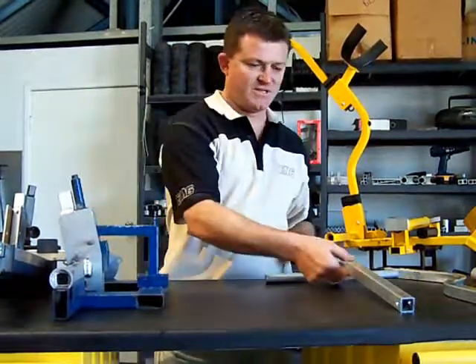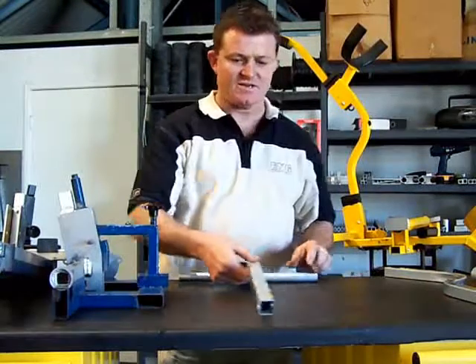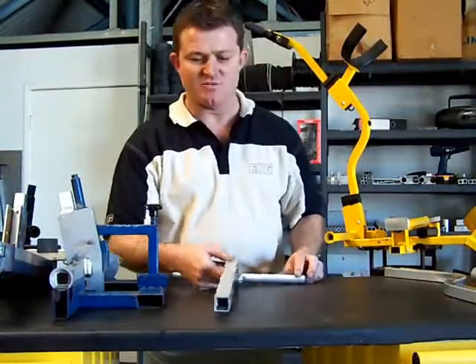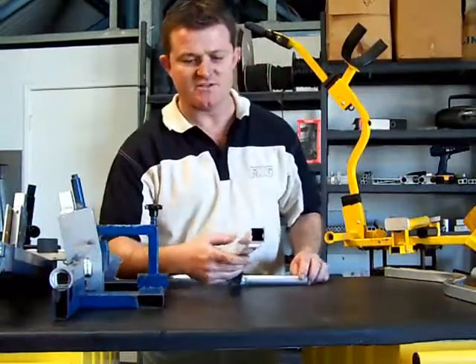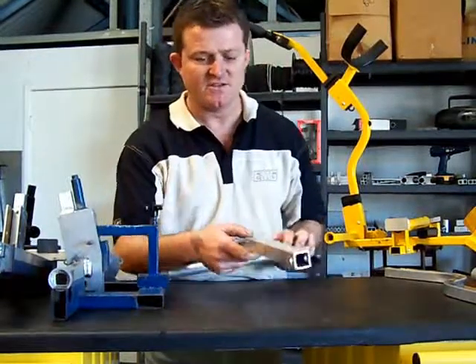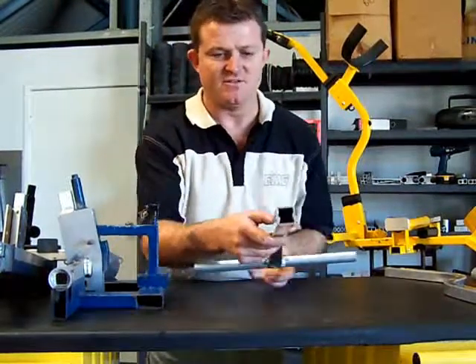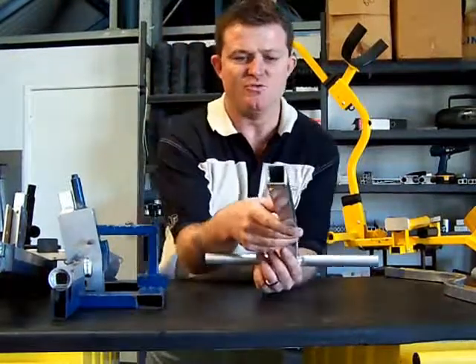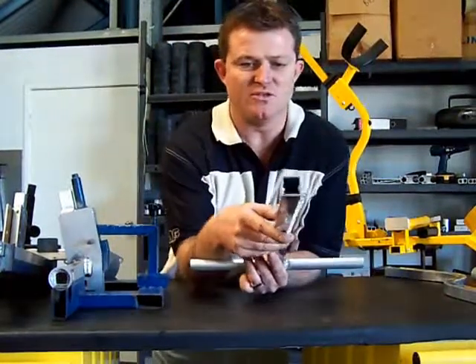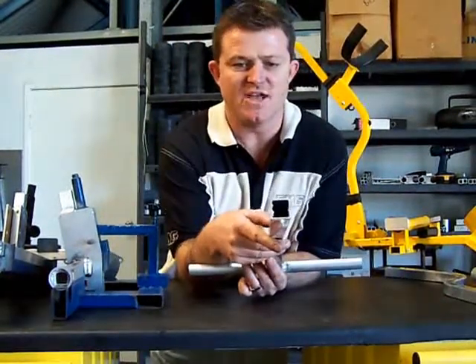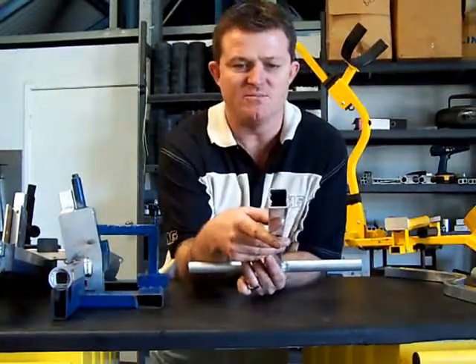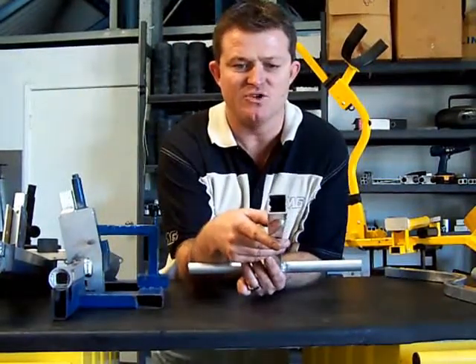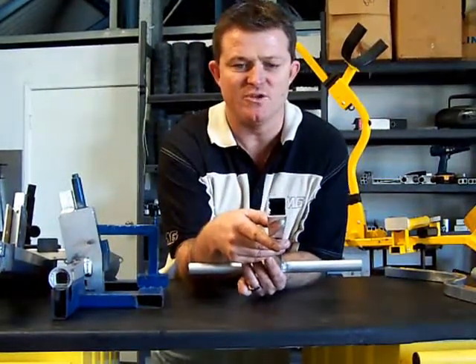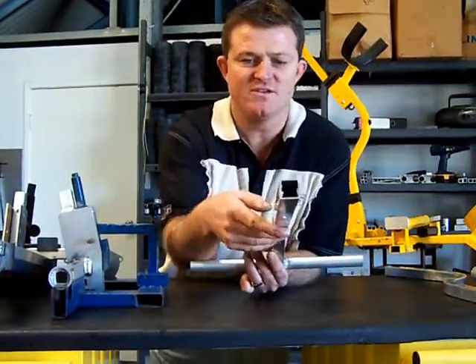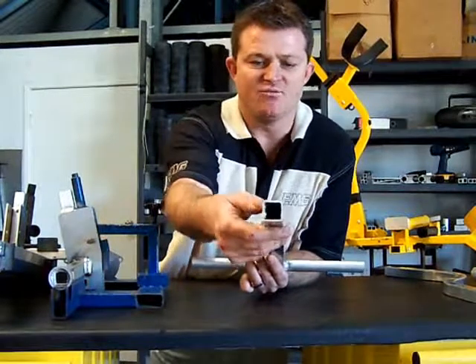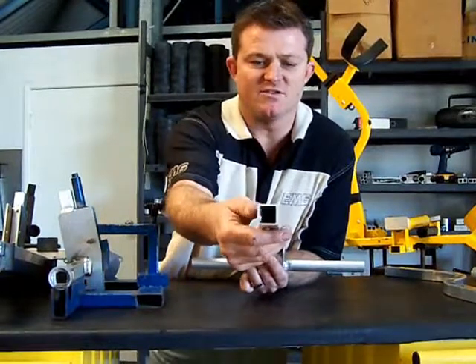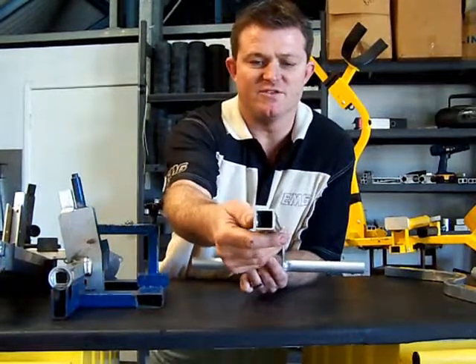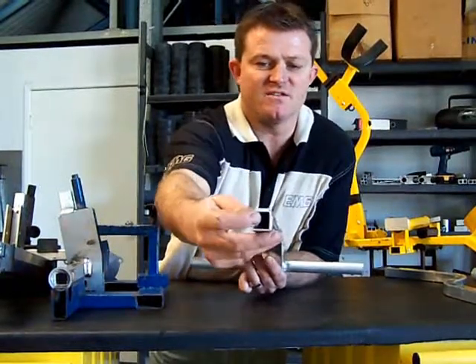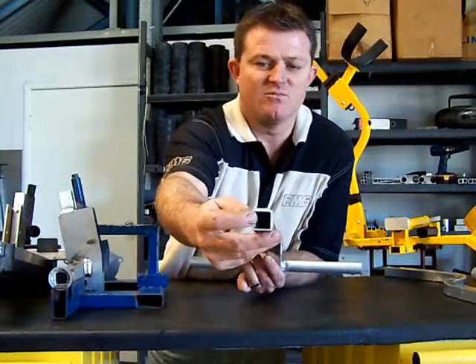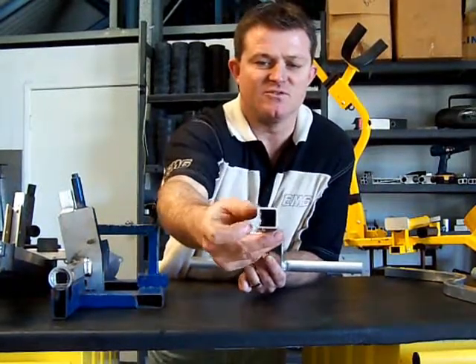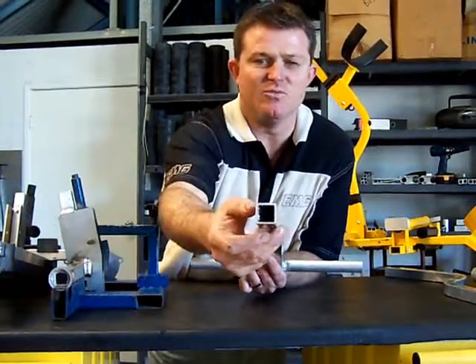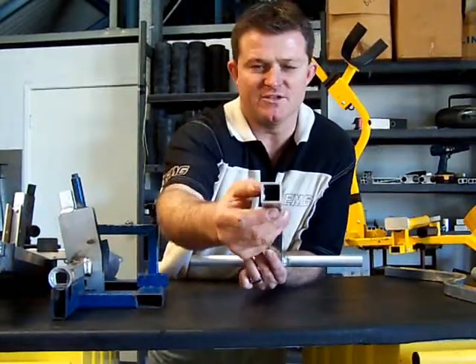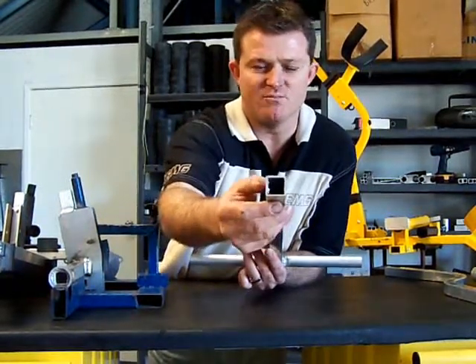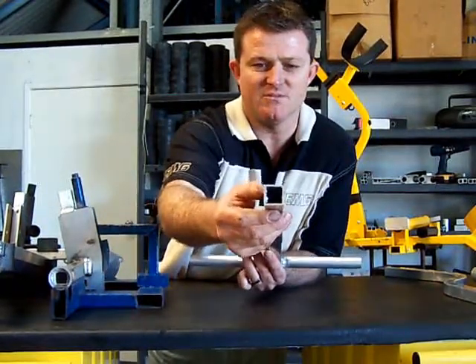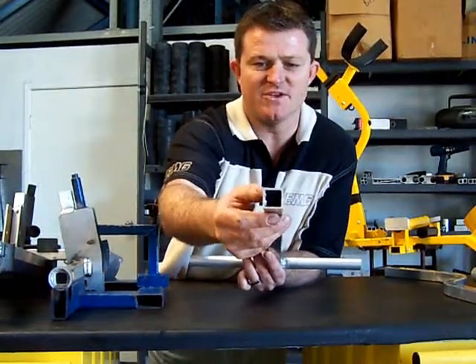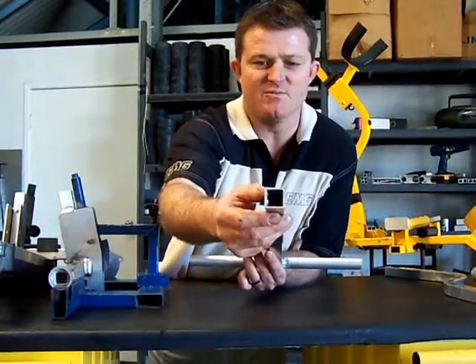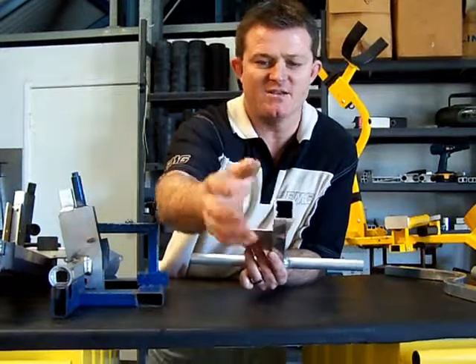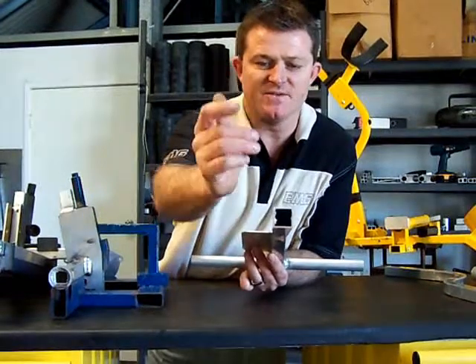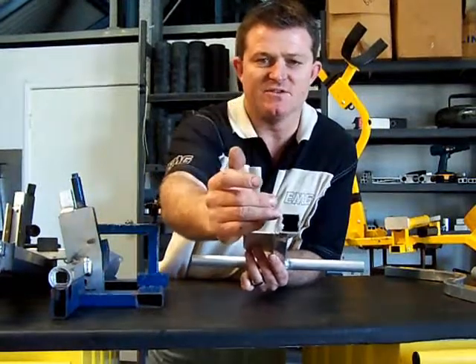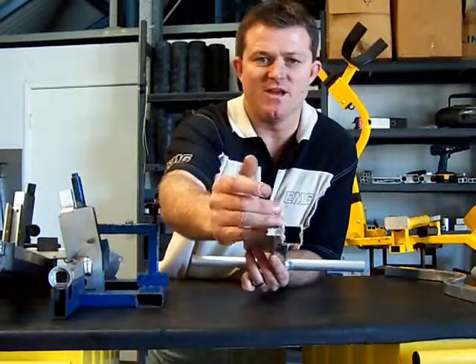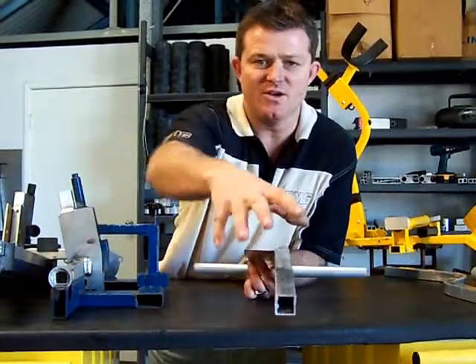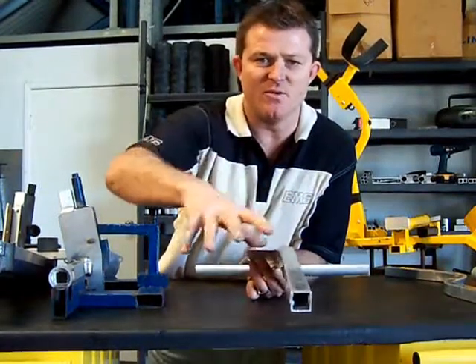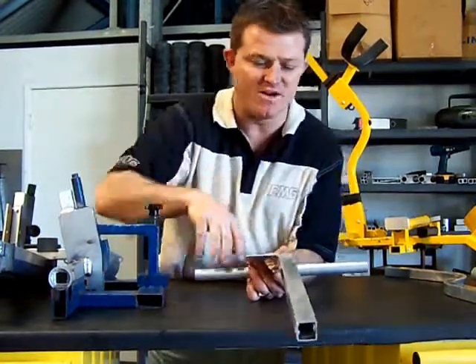Here are some of the components. This is the 2mm aluminium box tube that we use. It has a radius corner for strength, plus the 2mm wall thickness. That's the minimum thickness of the buggy, which is used for the top handle and the bottom frame.